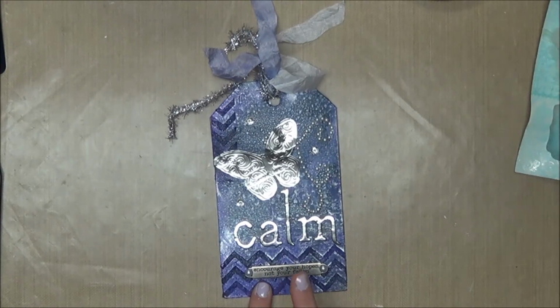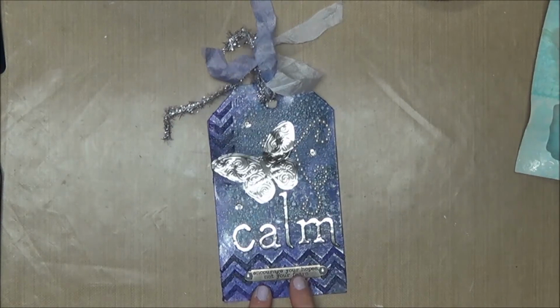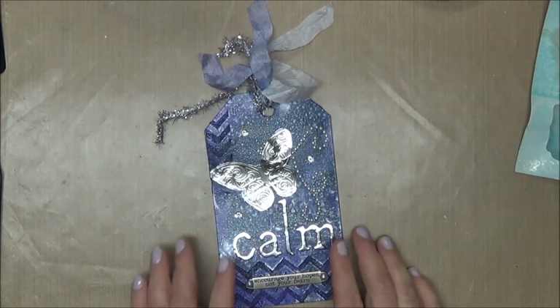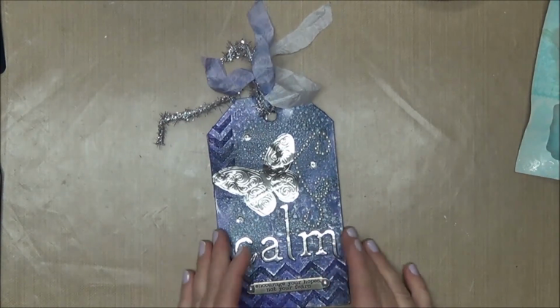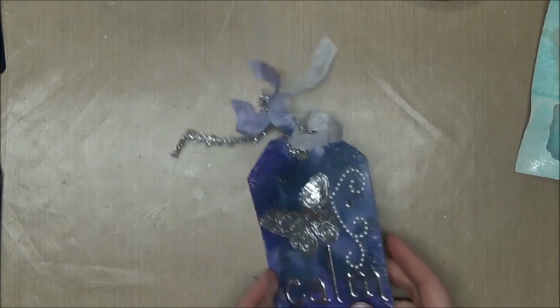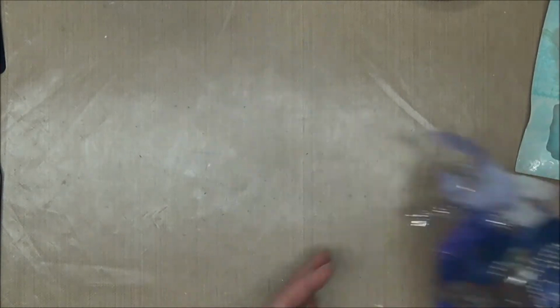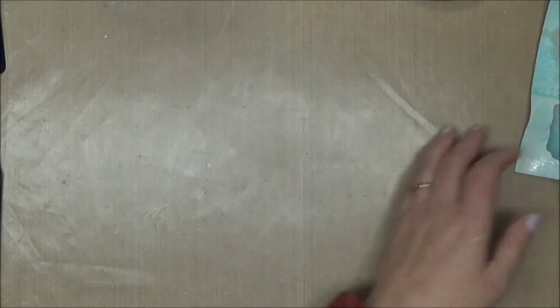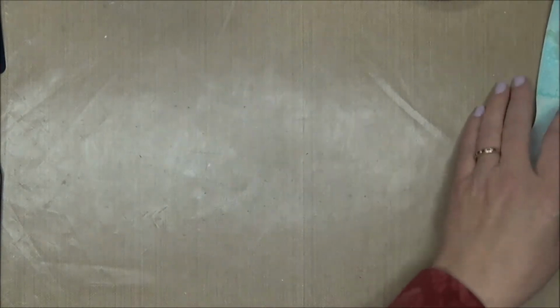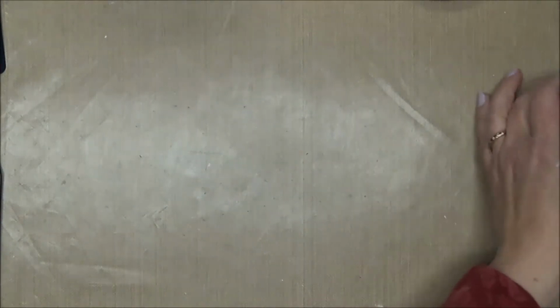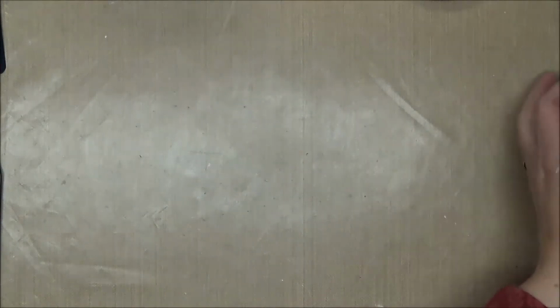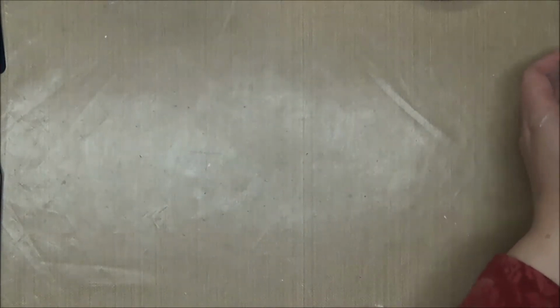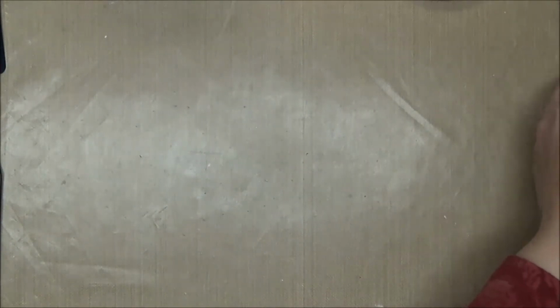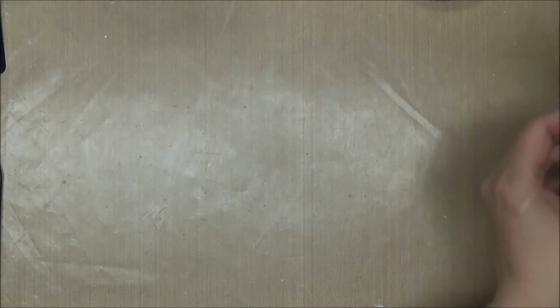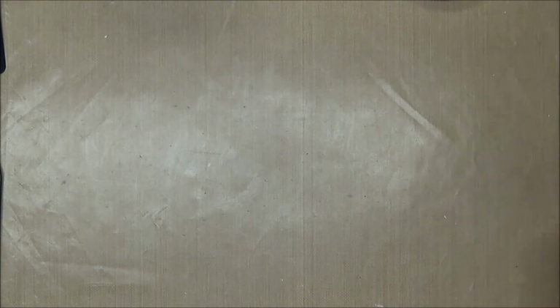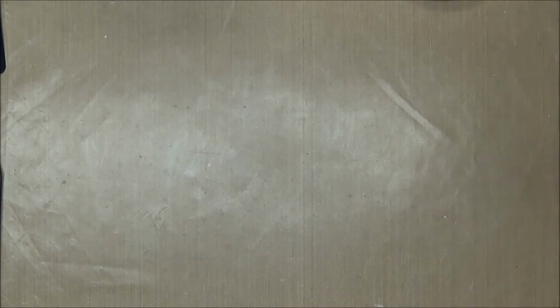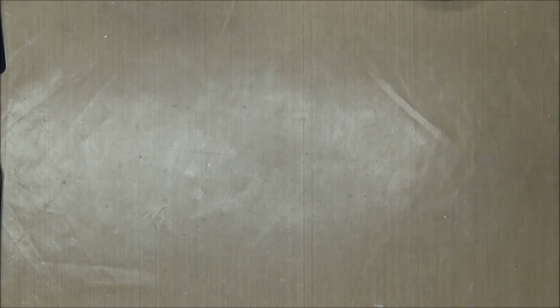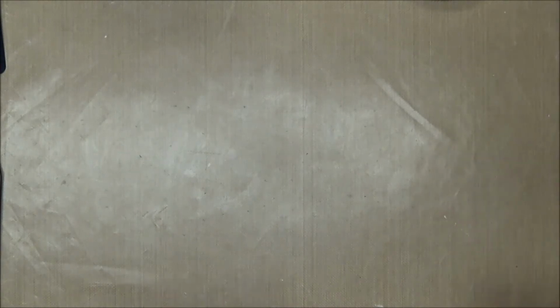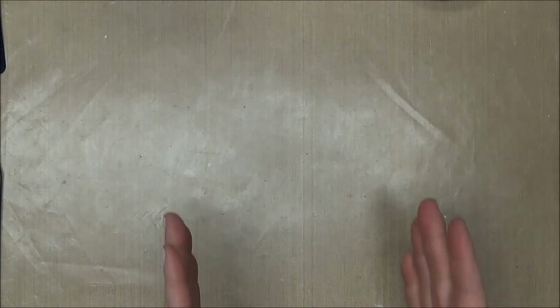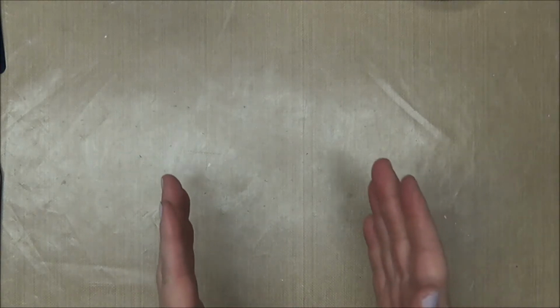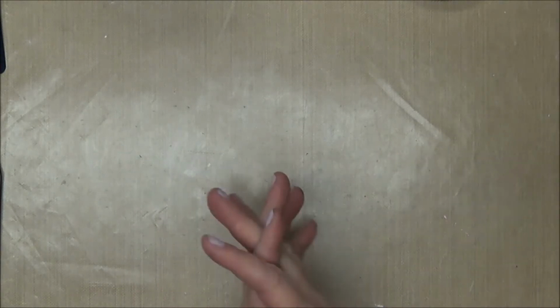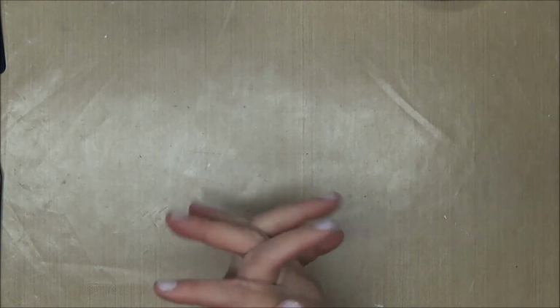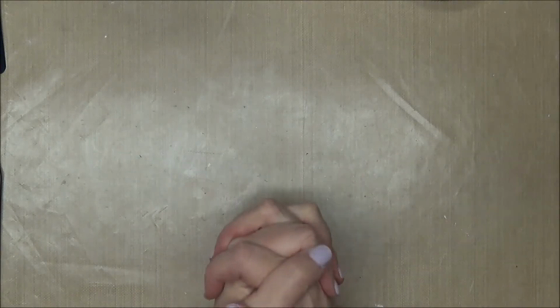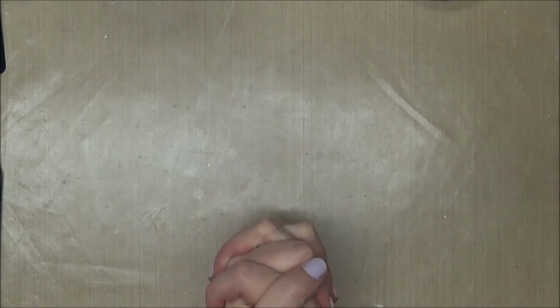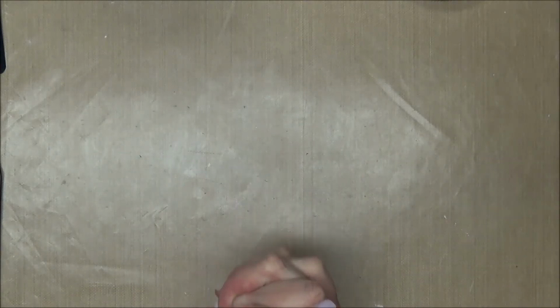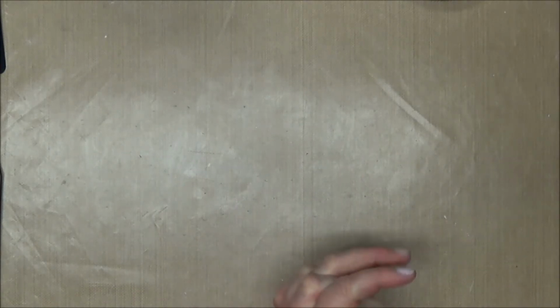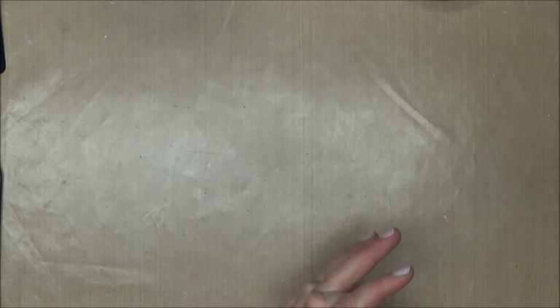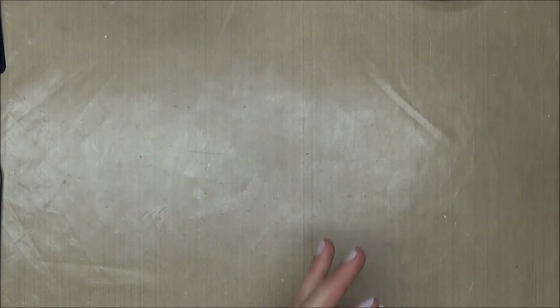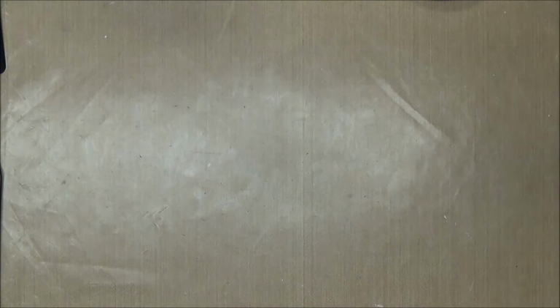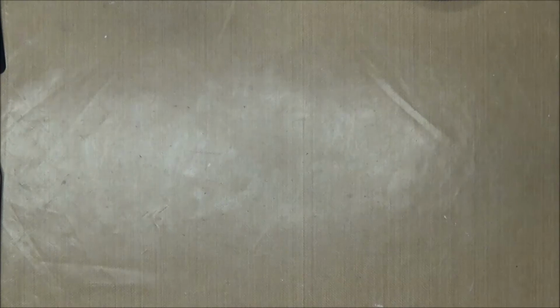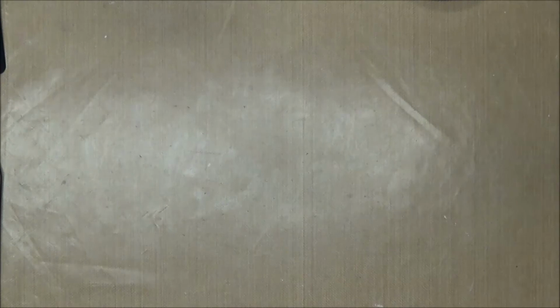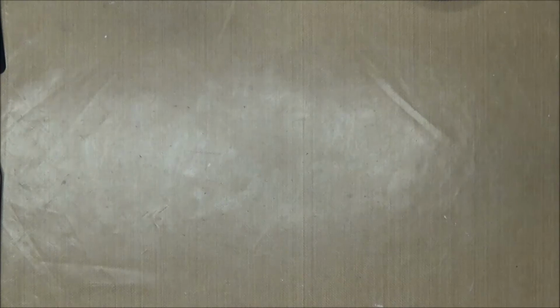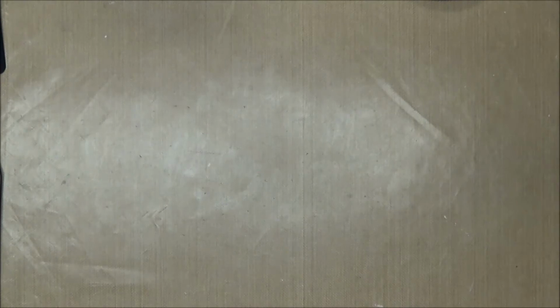This month the theme is to use doodling. I am not a doodler, but I thought we're just going to have fun with it and see how it goes.